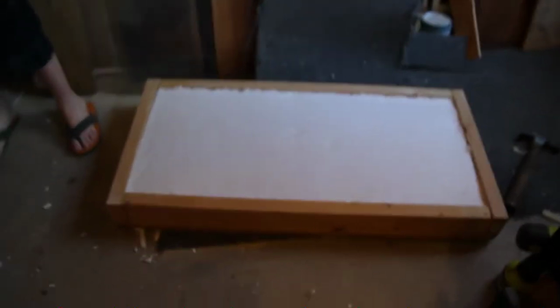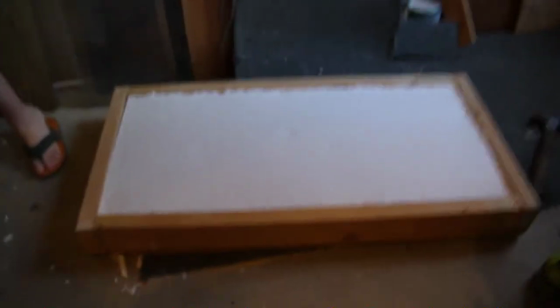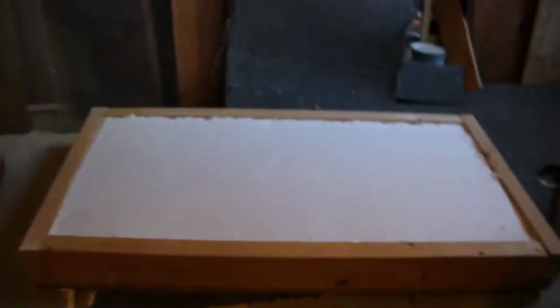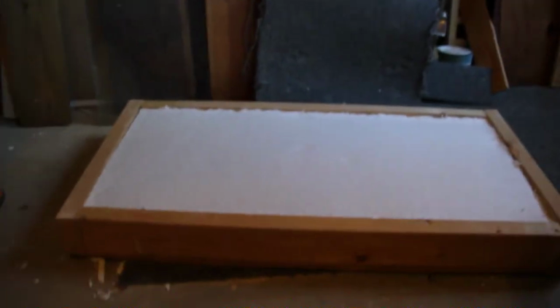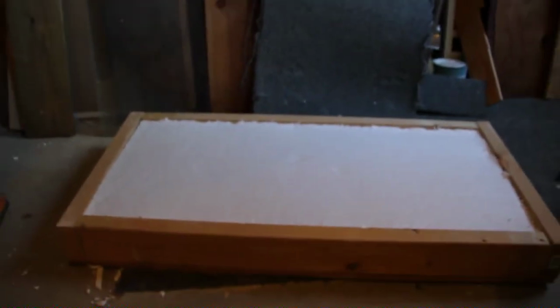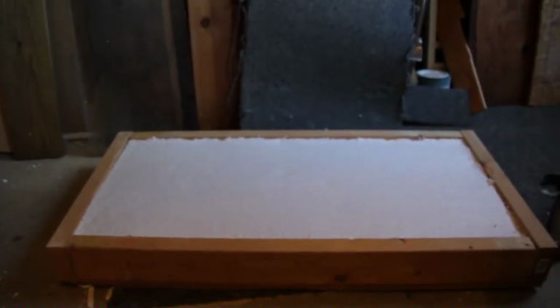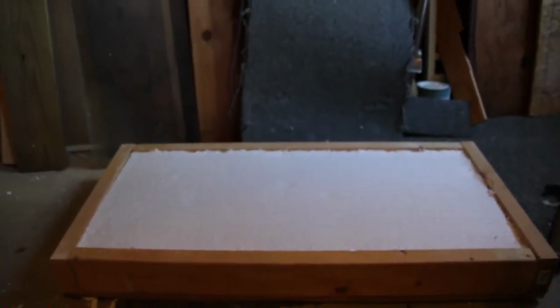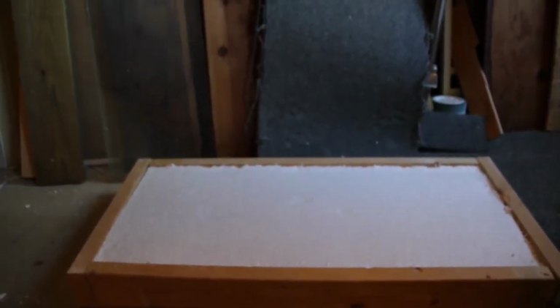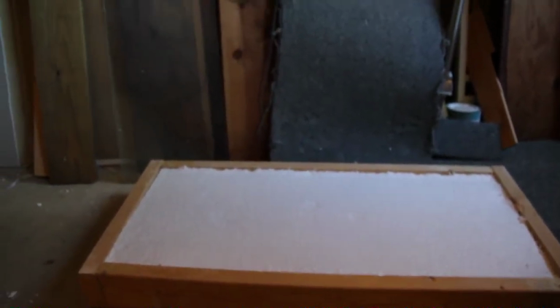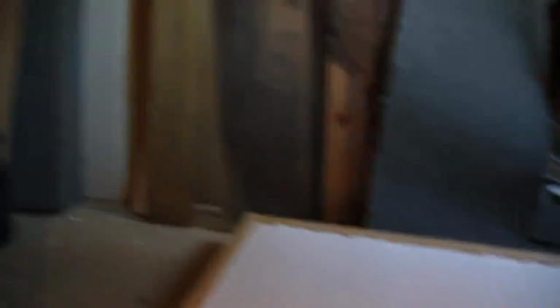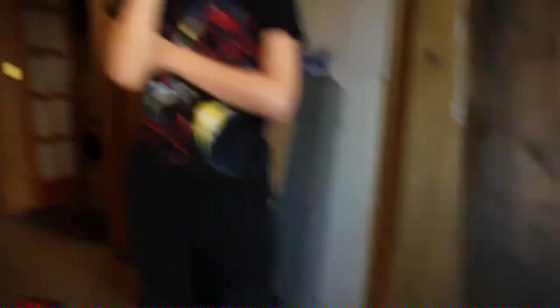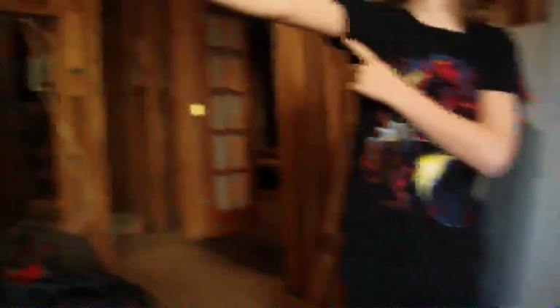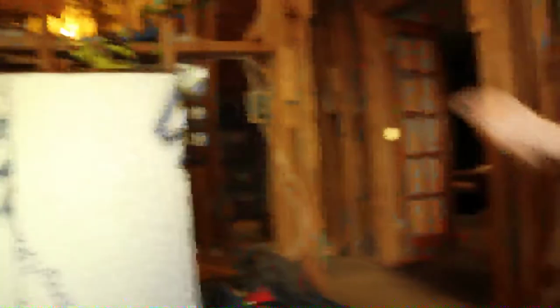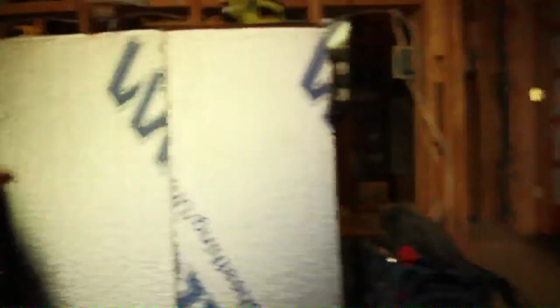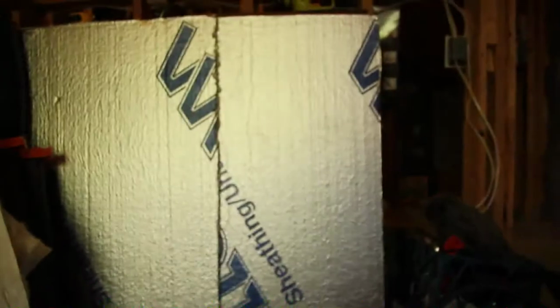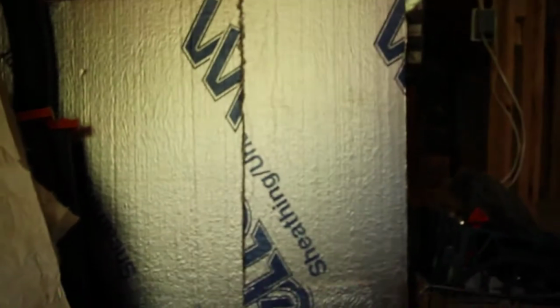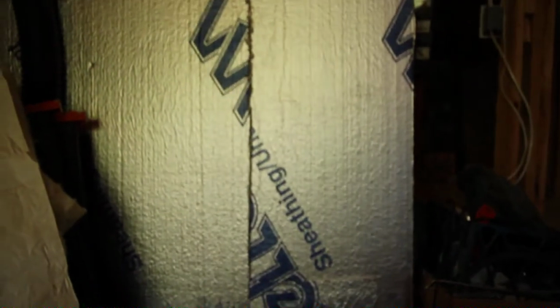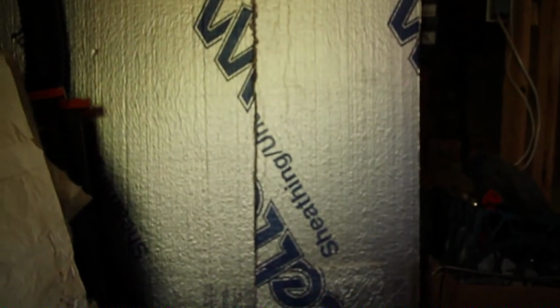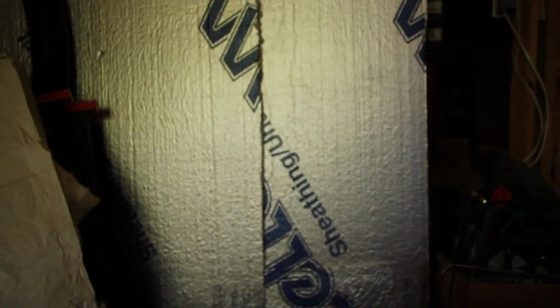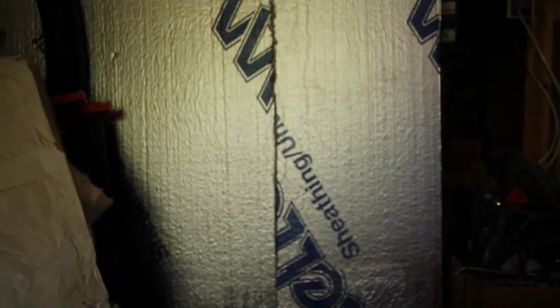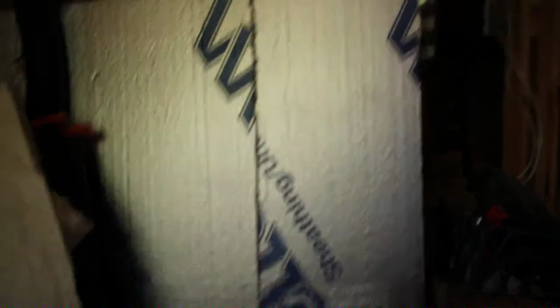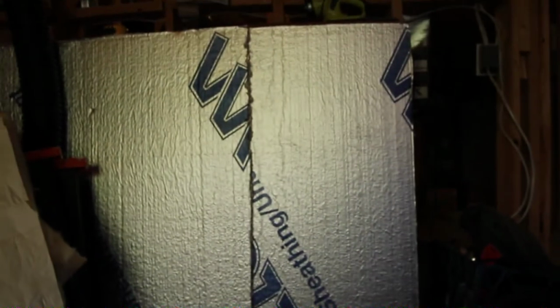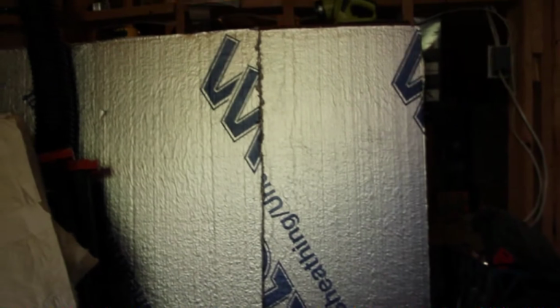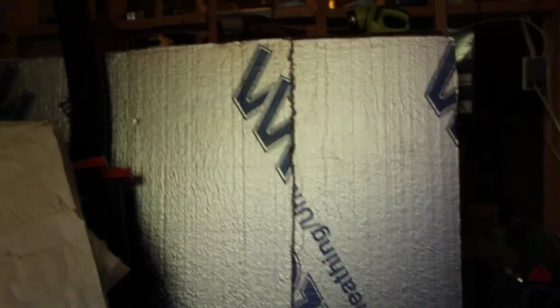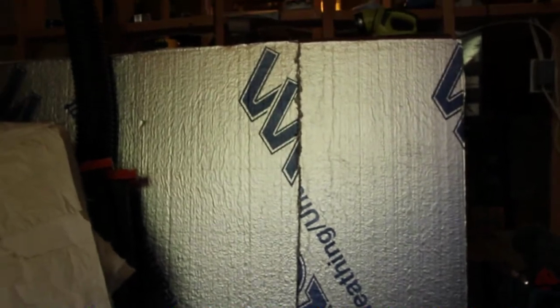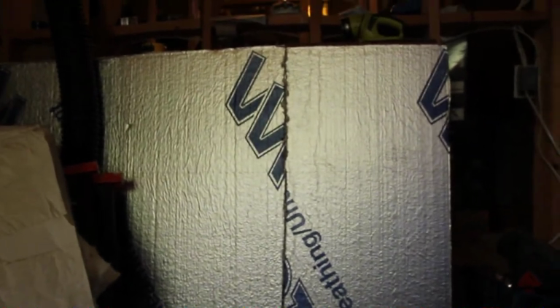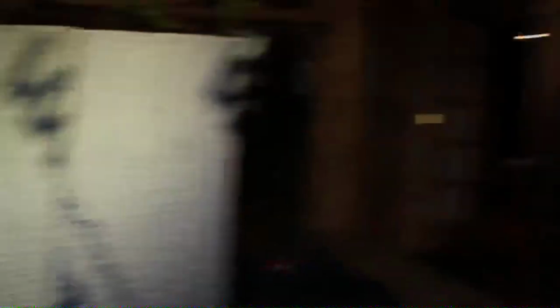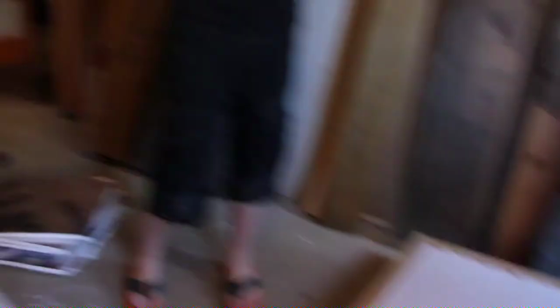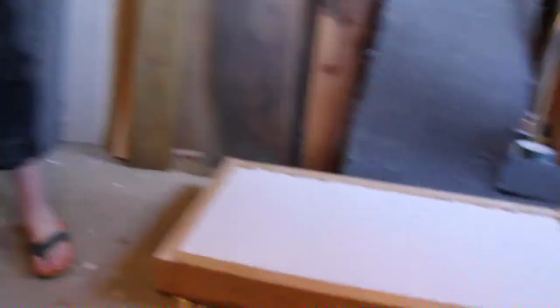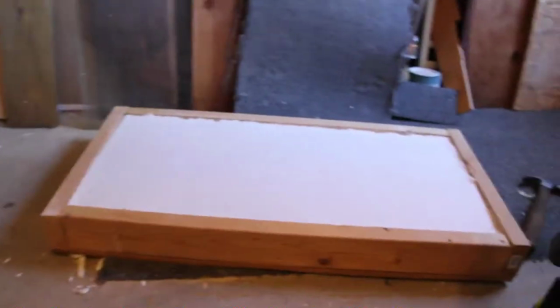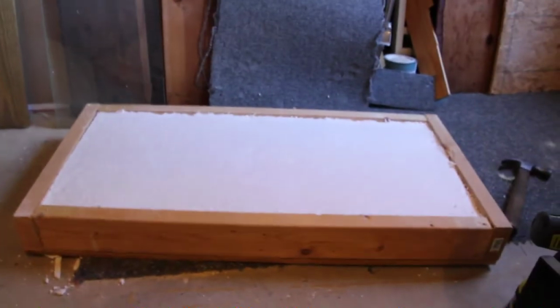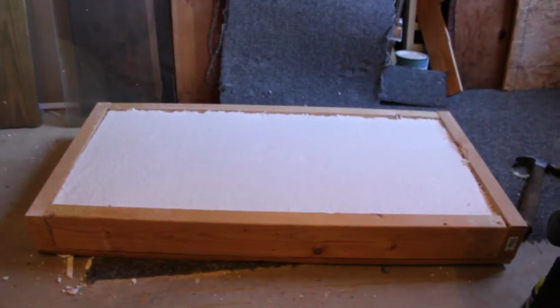And now we're gonna staple some vinyl — that's the sheeting, that's the foam board — we're gonna staple some vinyl on the front of it.